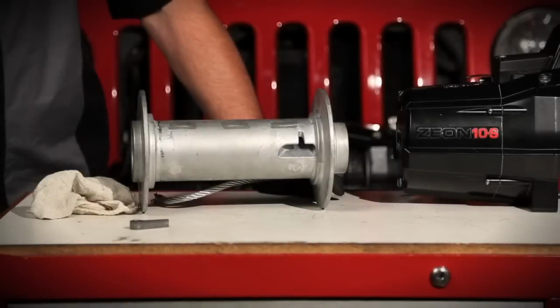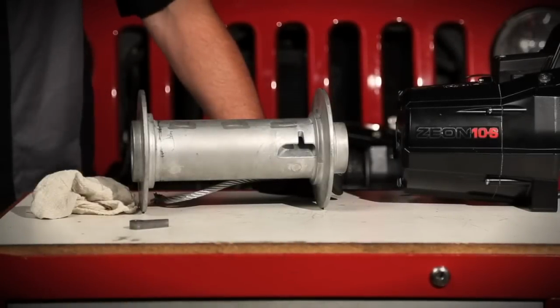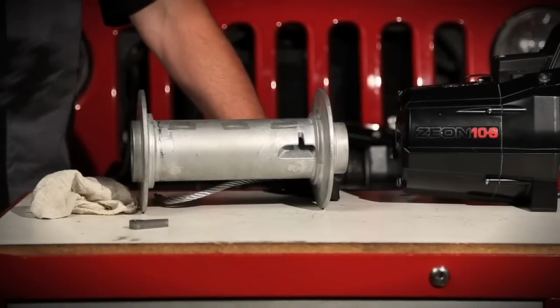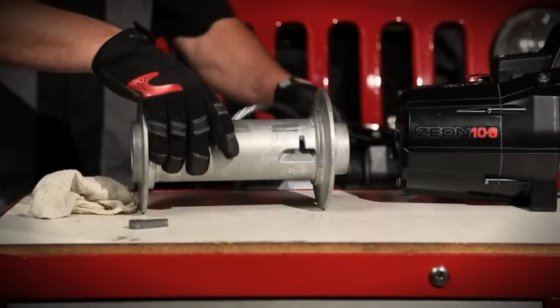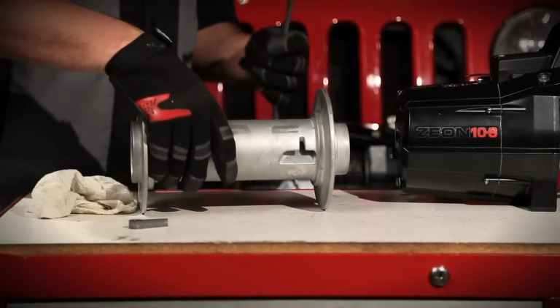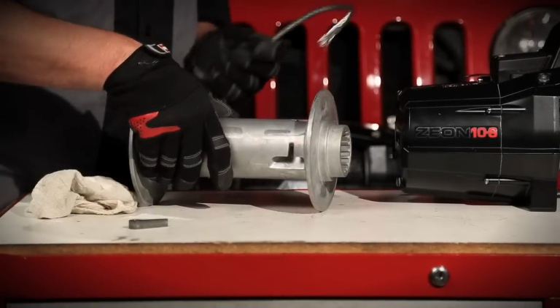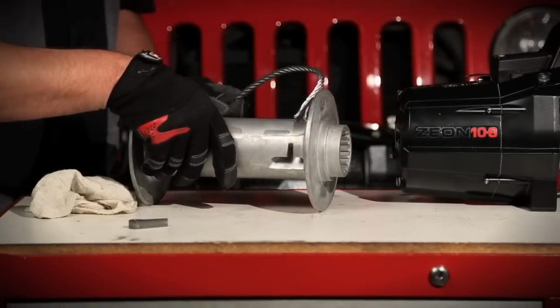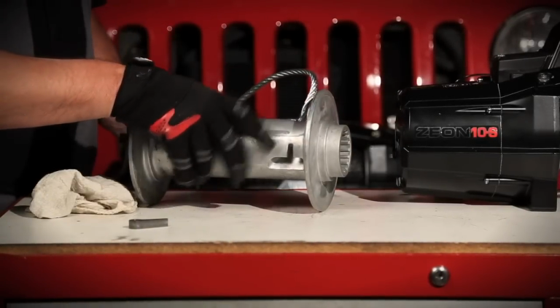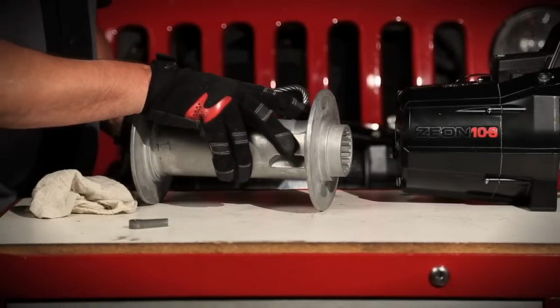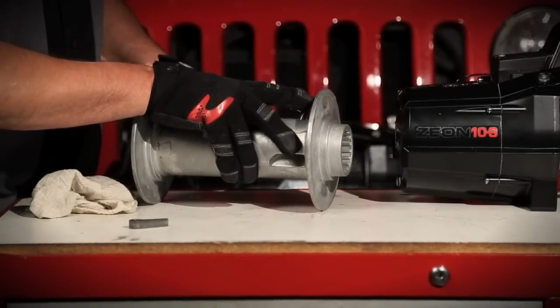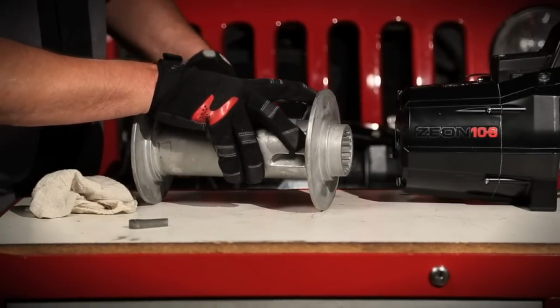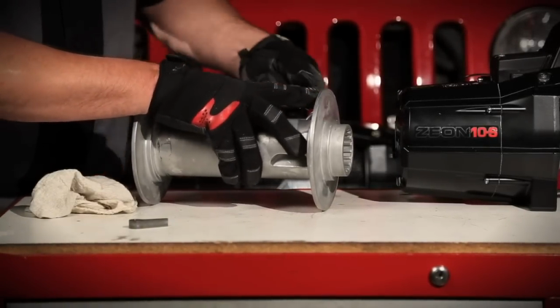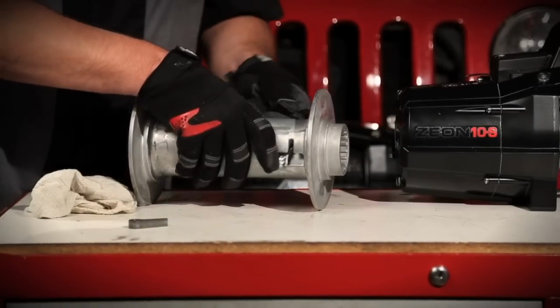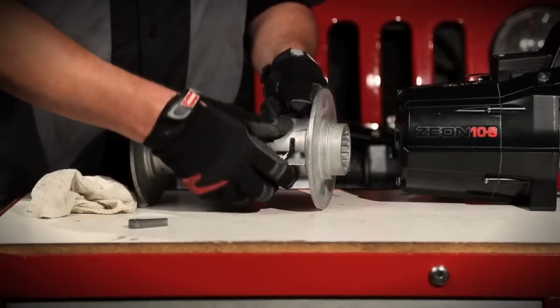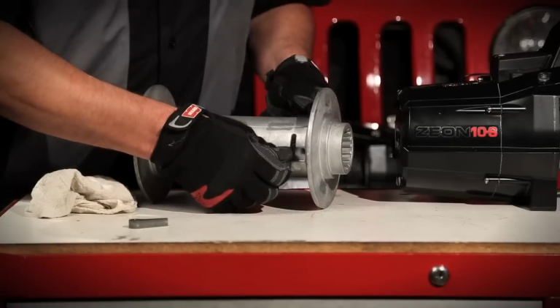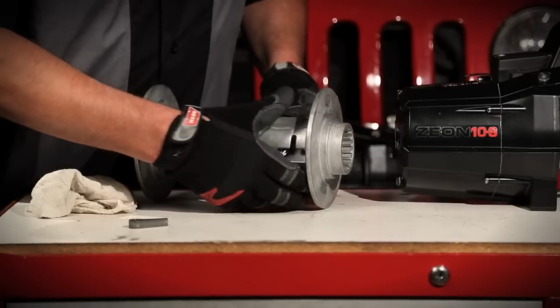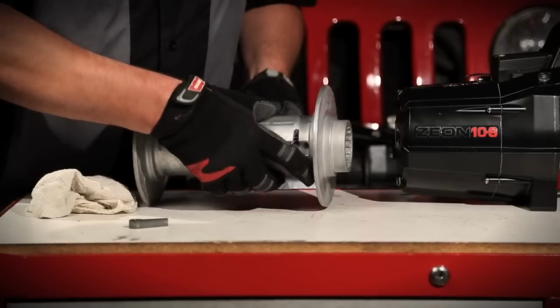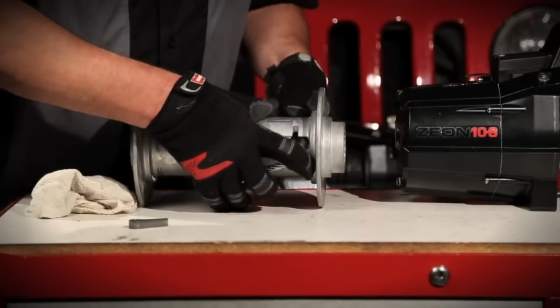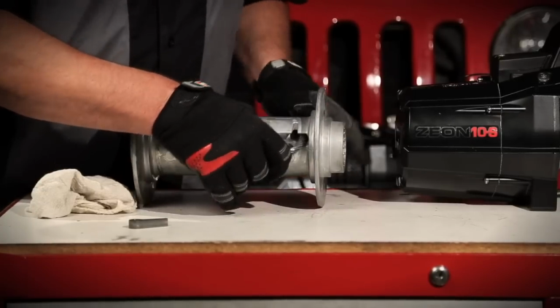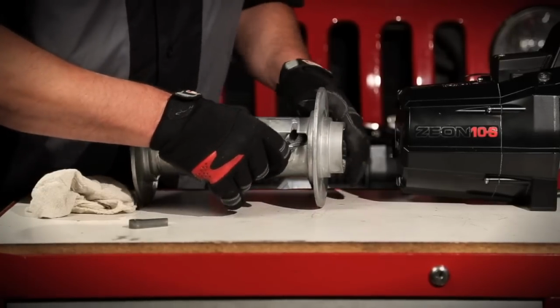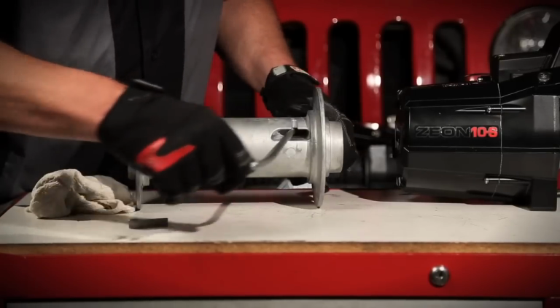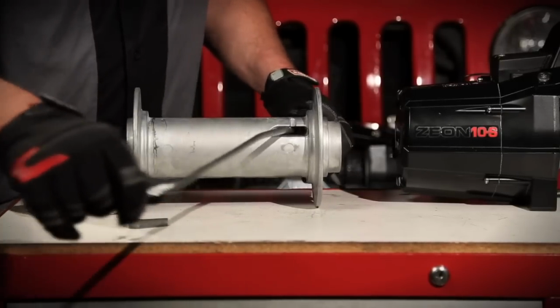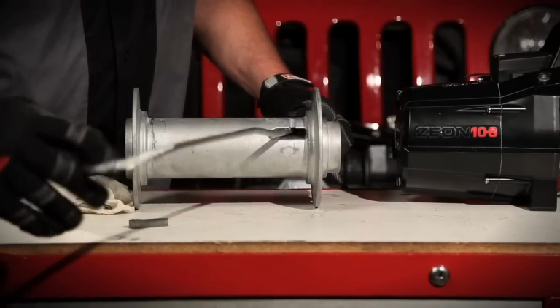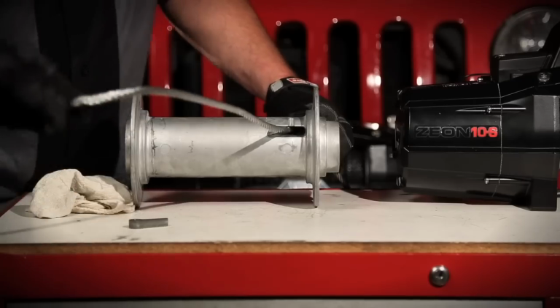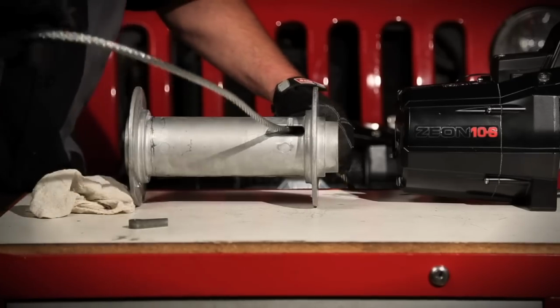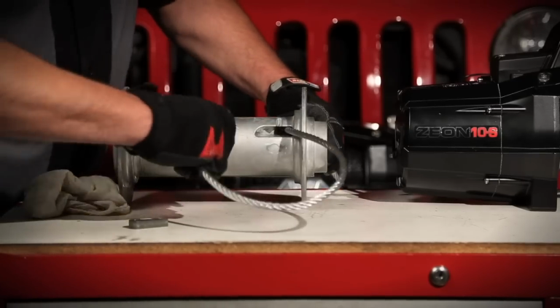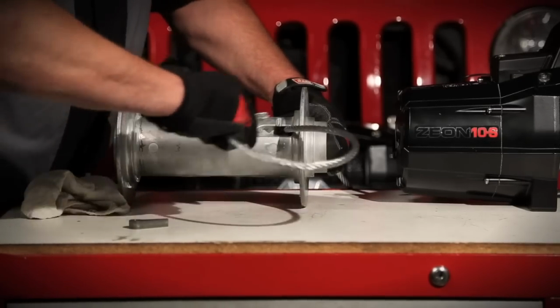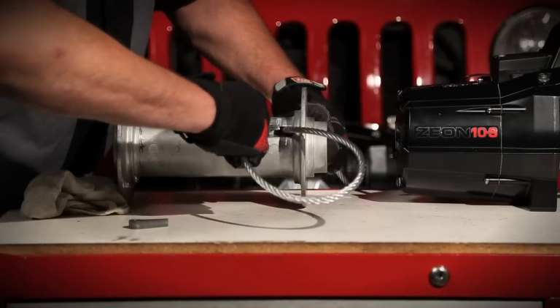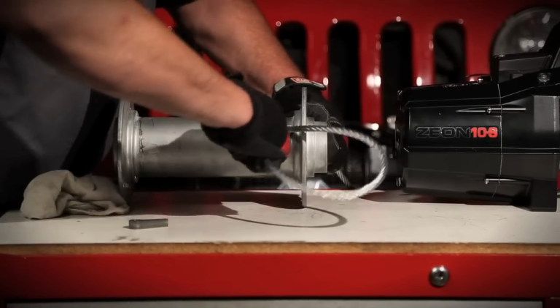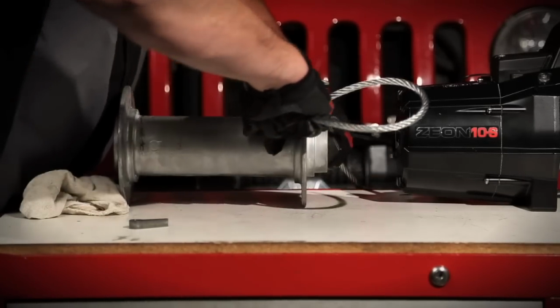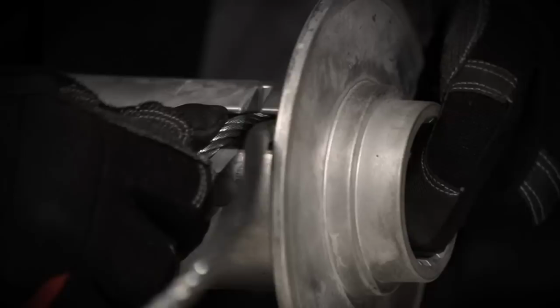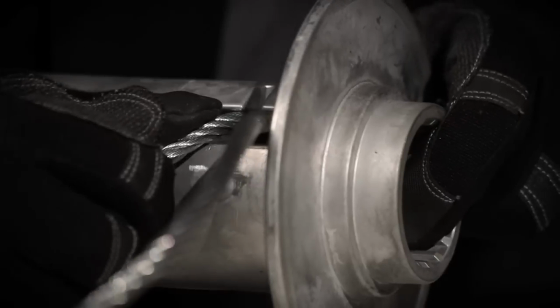Wire rope will come spooled on the winch from the factory. However, if you need to replace the wire rope, here's how. Put the wire rope through the opening in the drum, then double the line back, making a loop with the tail end toward the drum center.